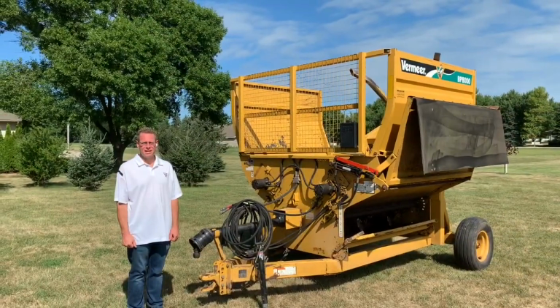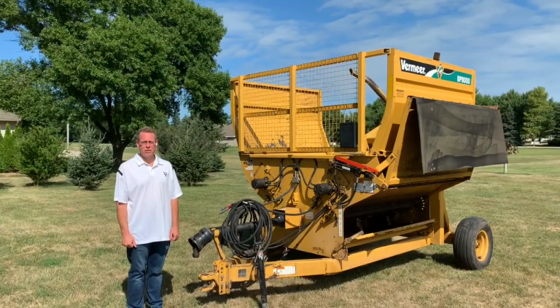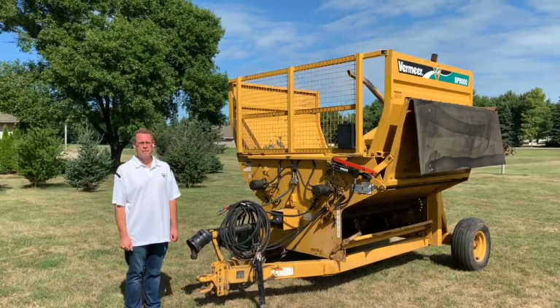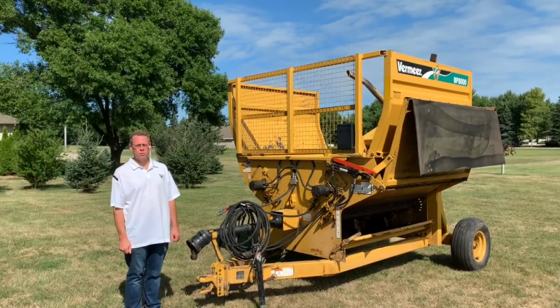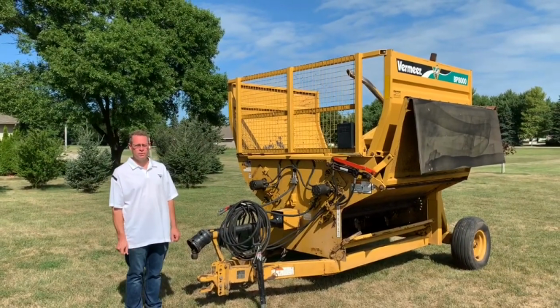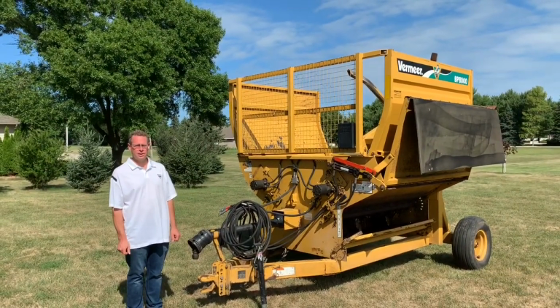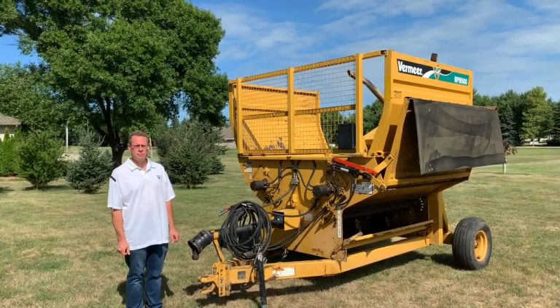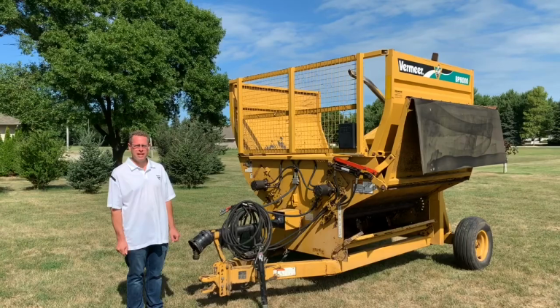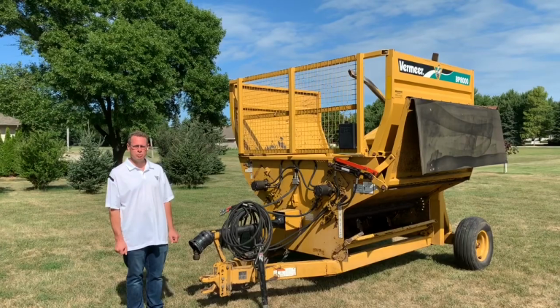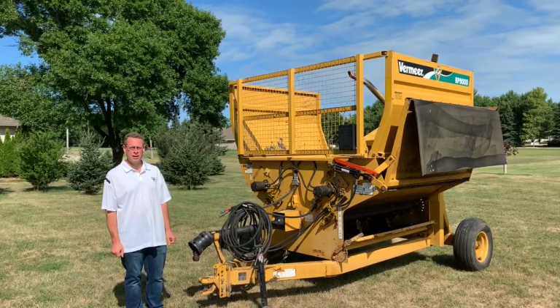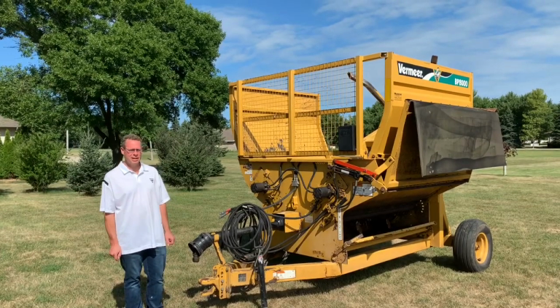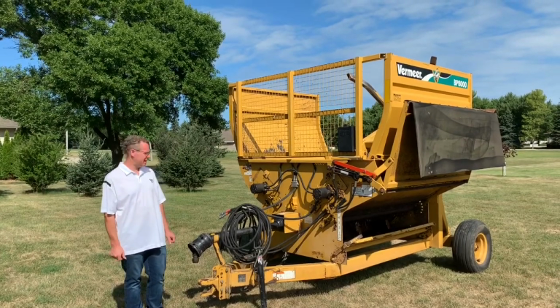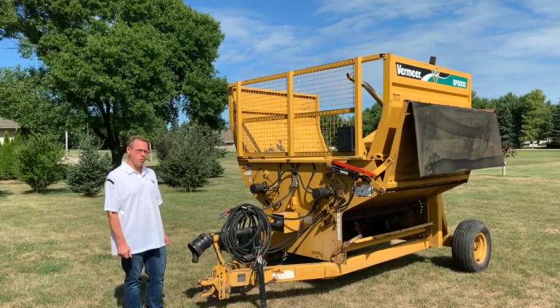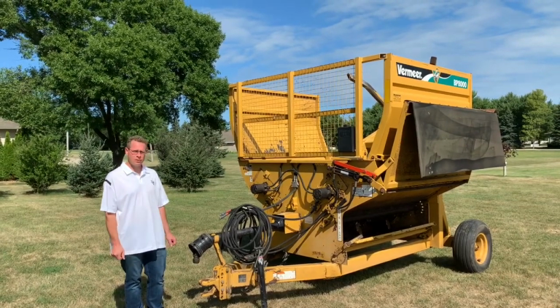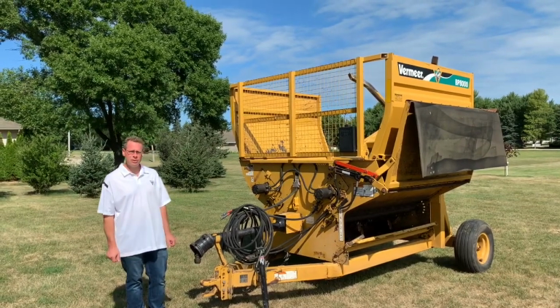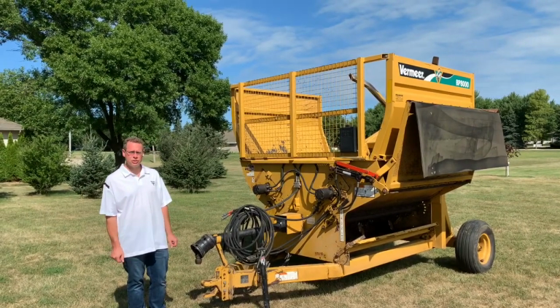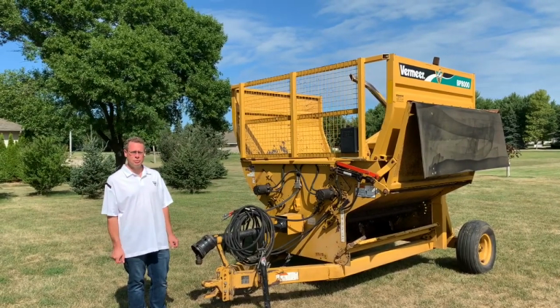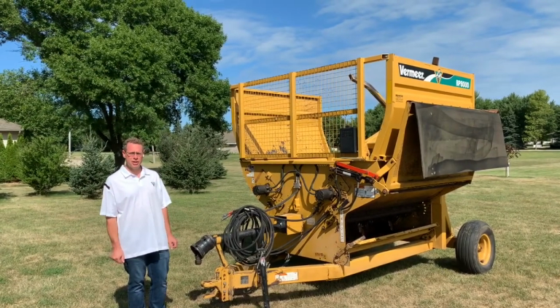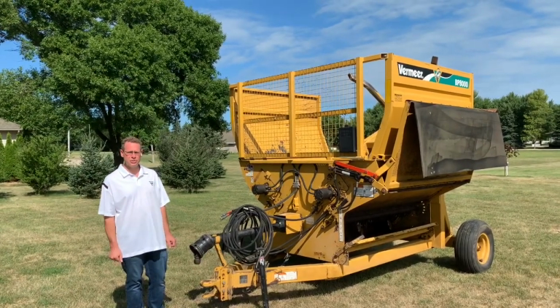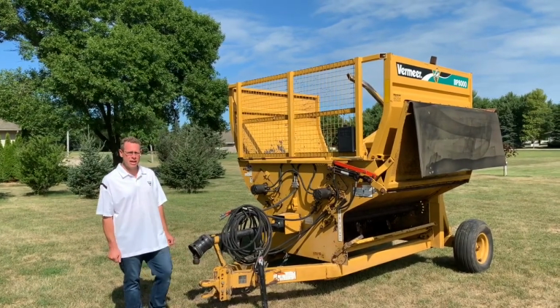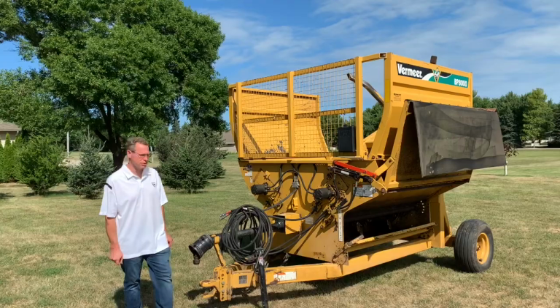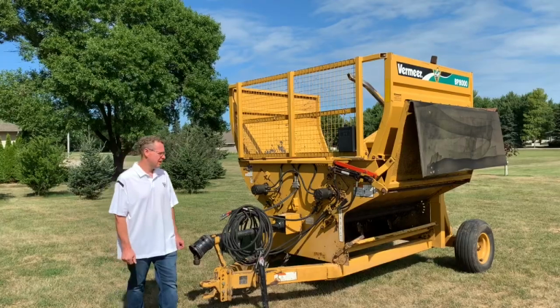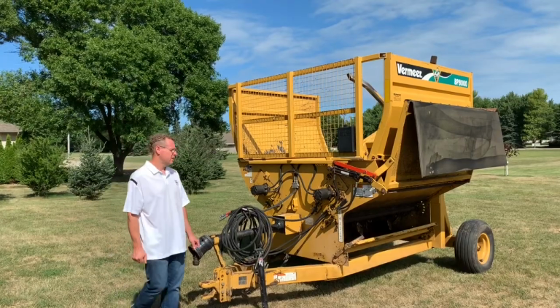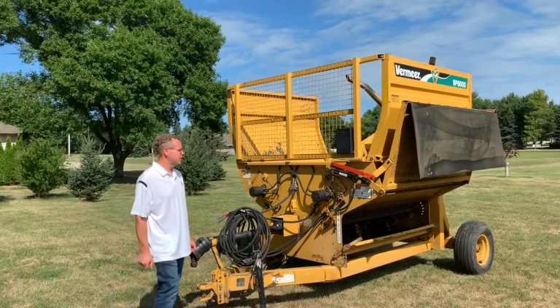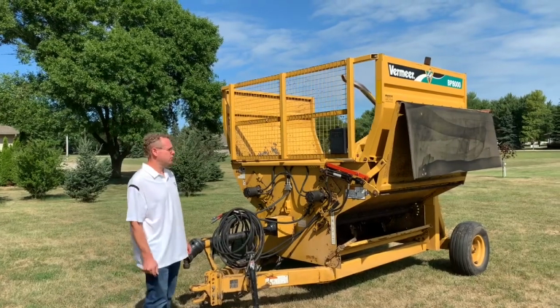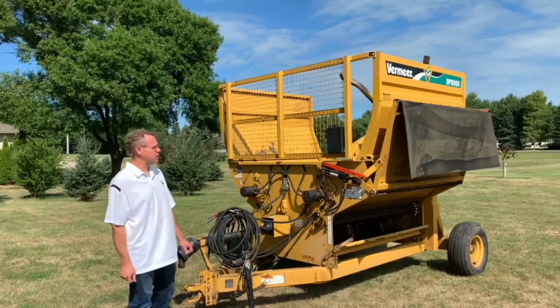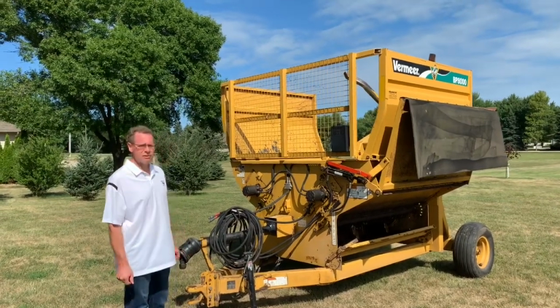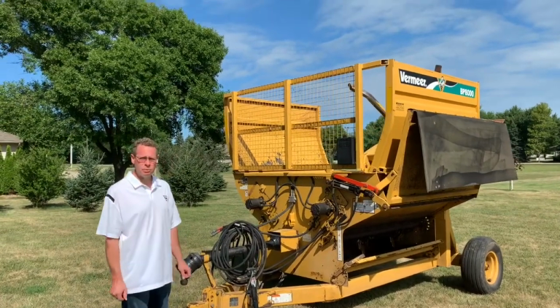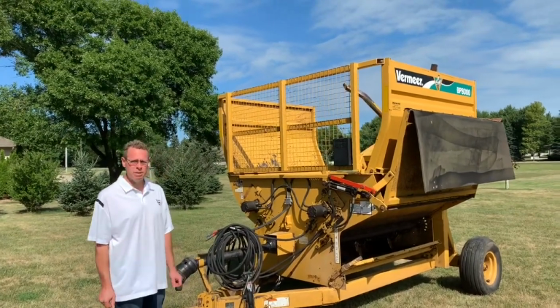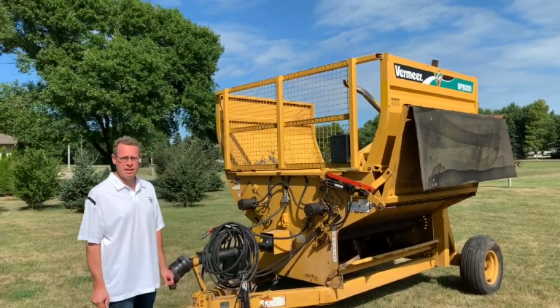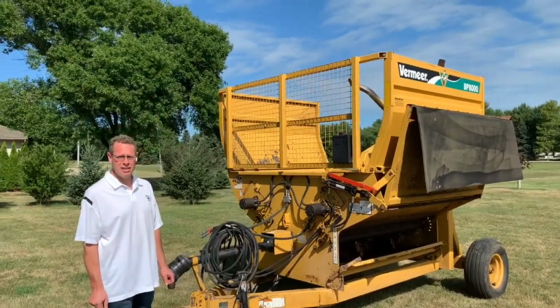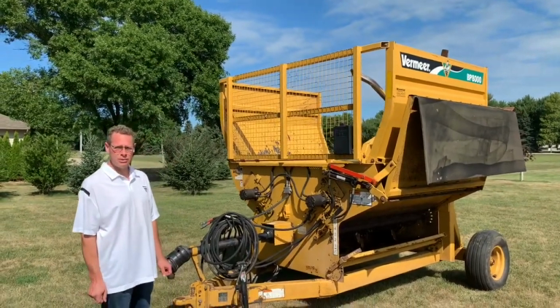Hello, I'm Eric Woodford with Woodford Equipment in Emmitsburg, Iowa, and today I'm going to walk you around this used bale processor that we have for sale. This is a 2007 Vermeer BP-8000.